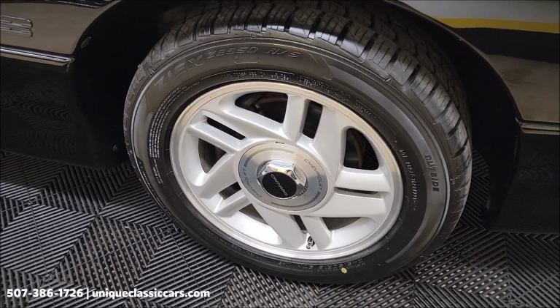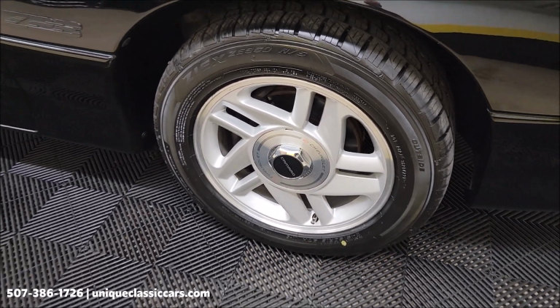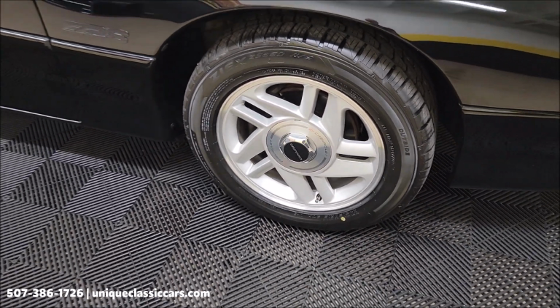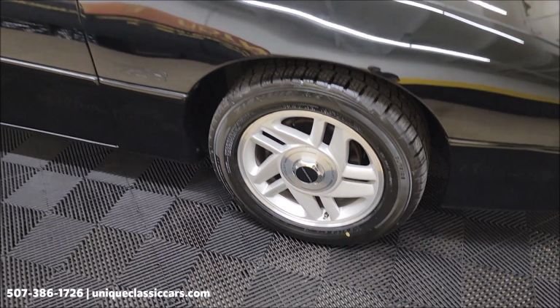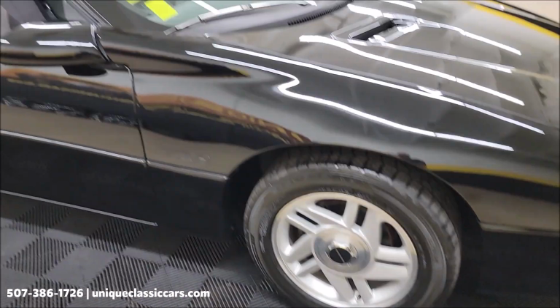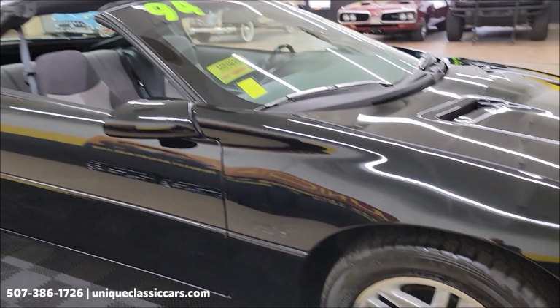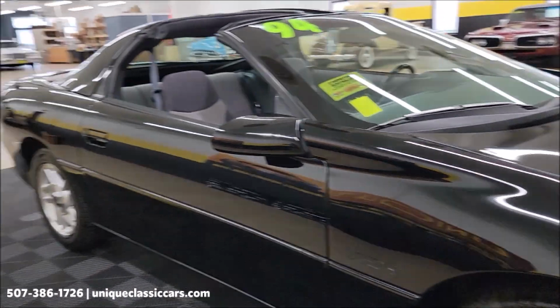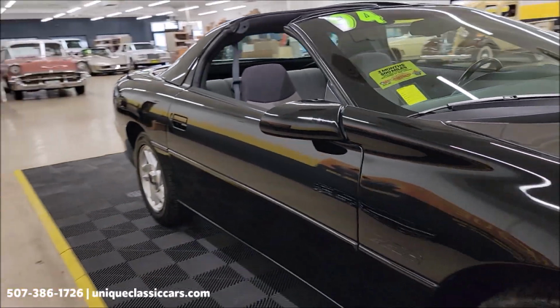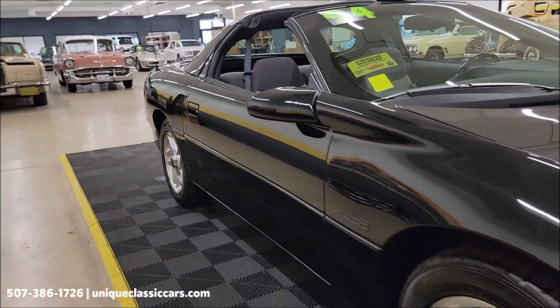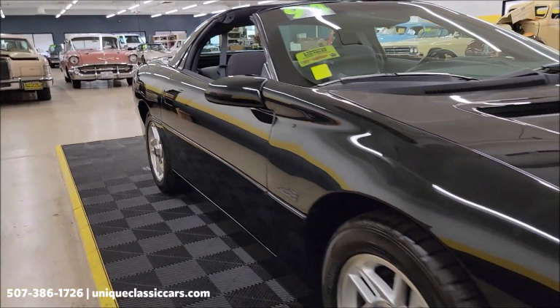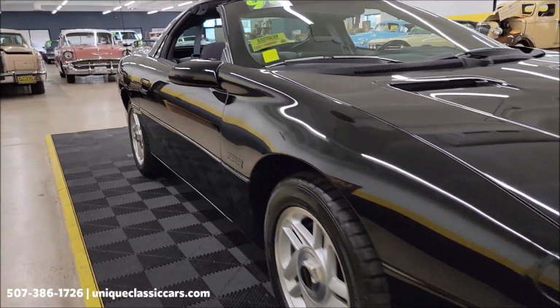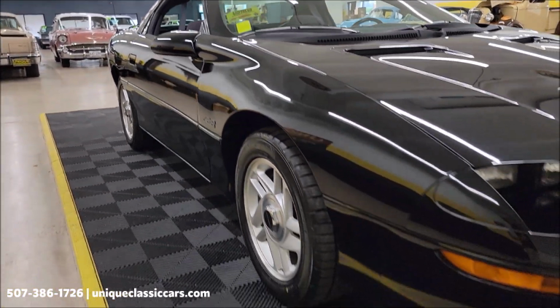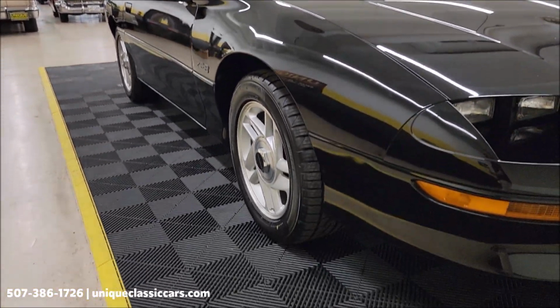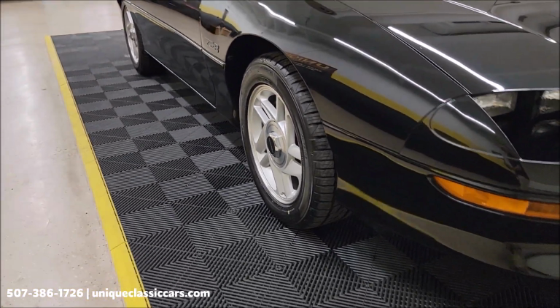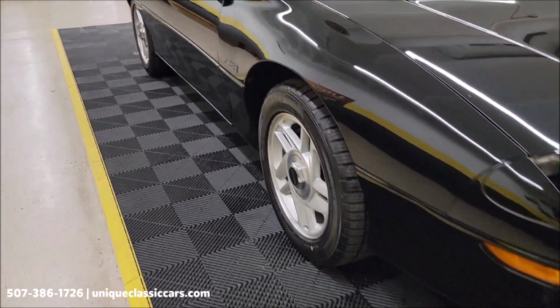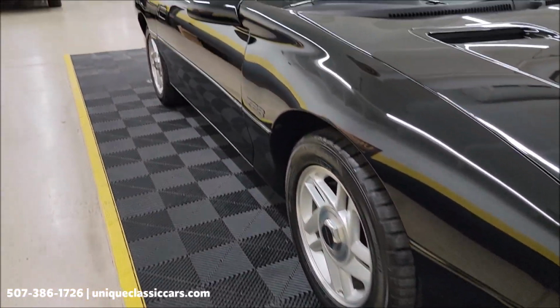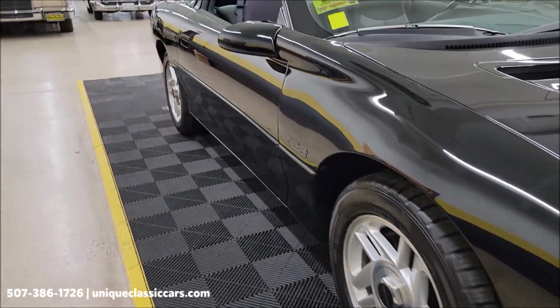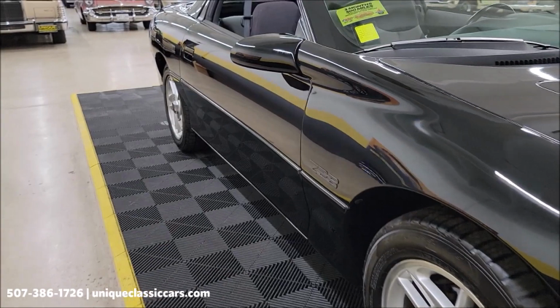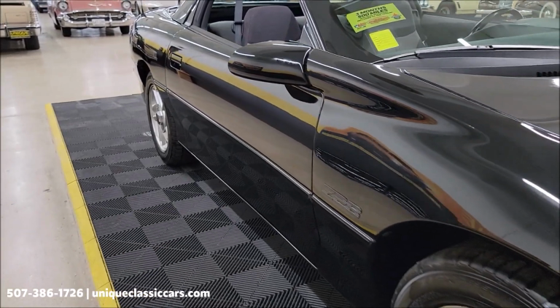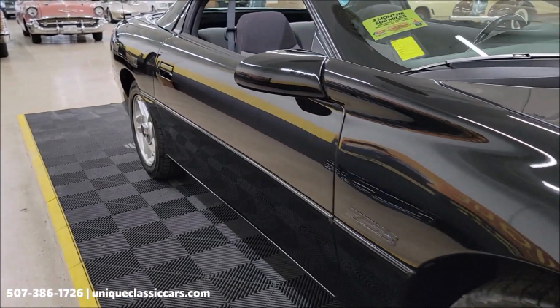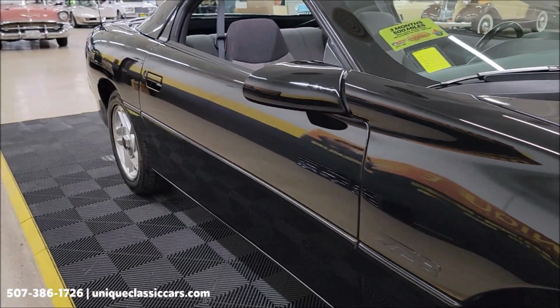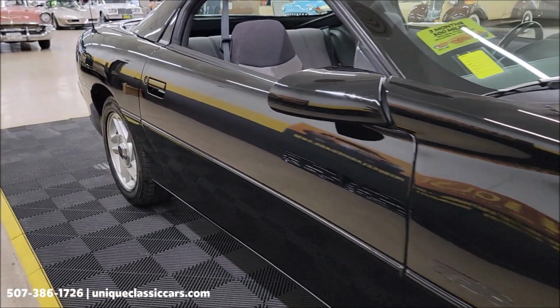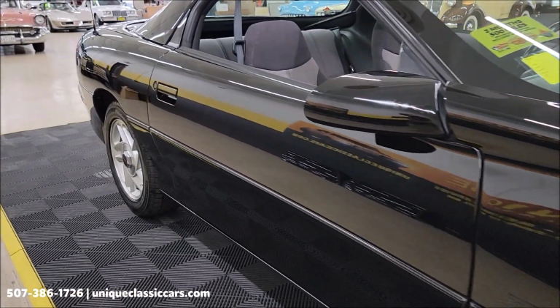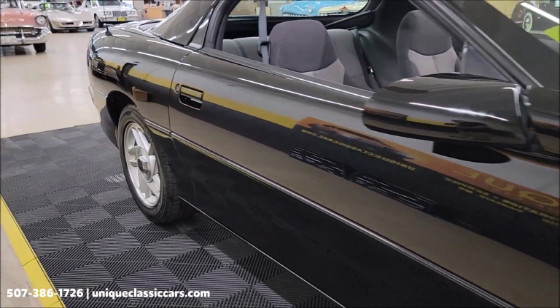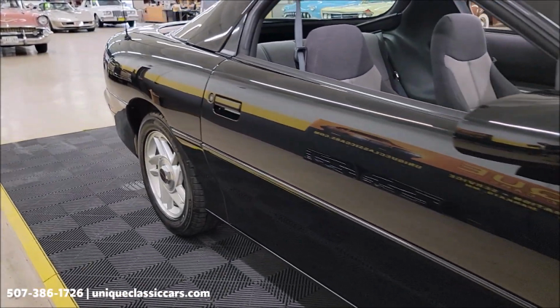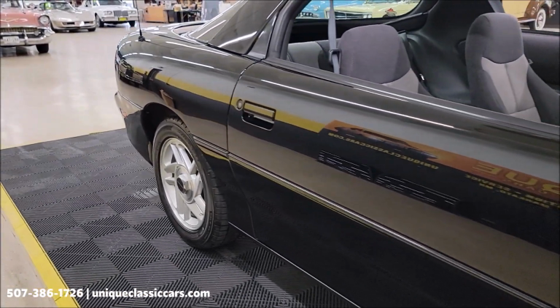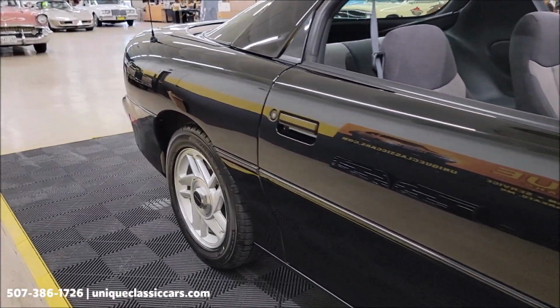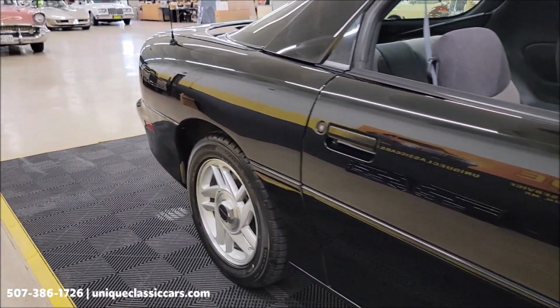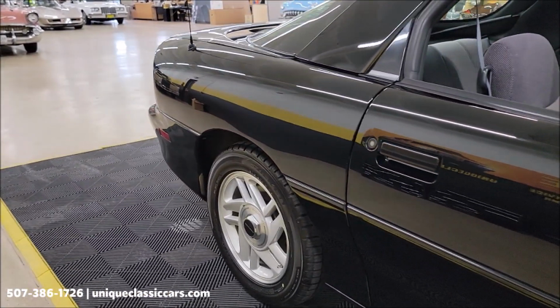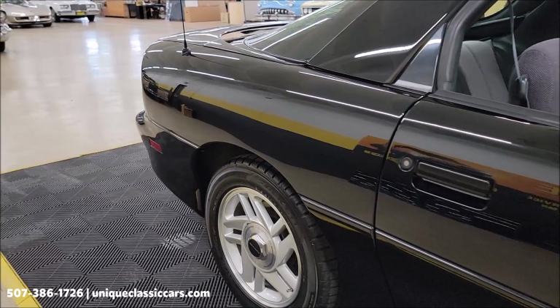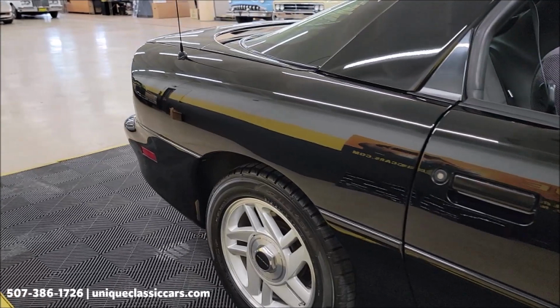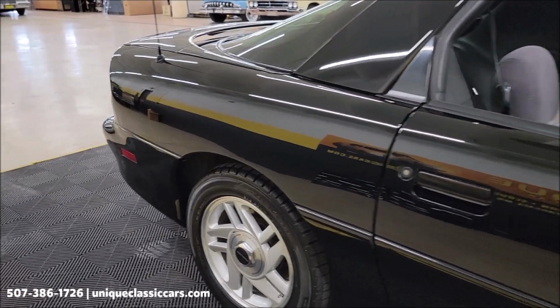Check out all the still pictures. It's riding on the correct wheels with brand new radial tires. Let's take a look down the passenger side from the front to the rear — really free of any major nicks, dings, or scratches.